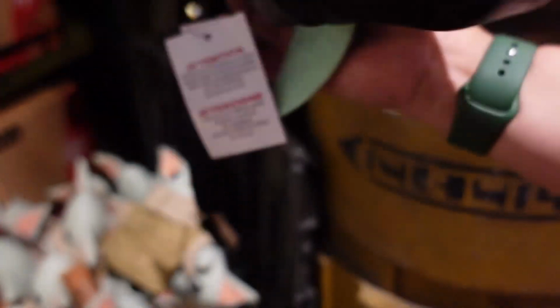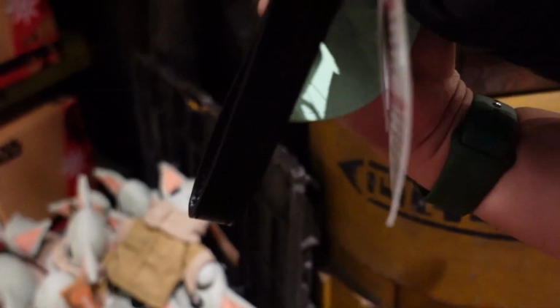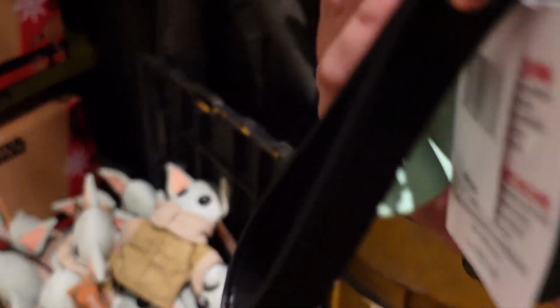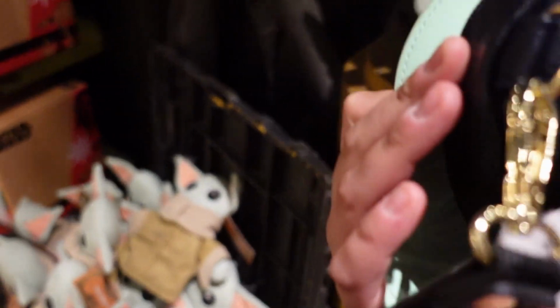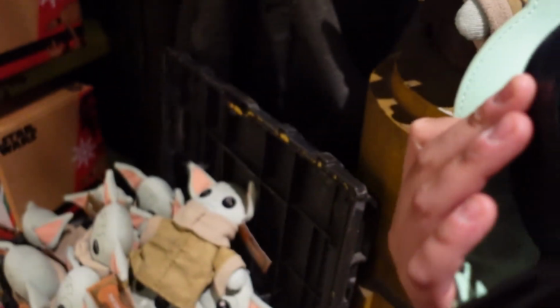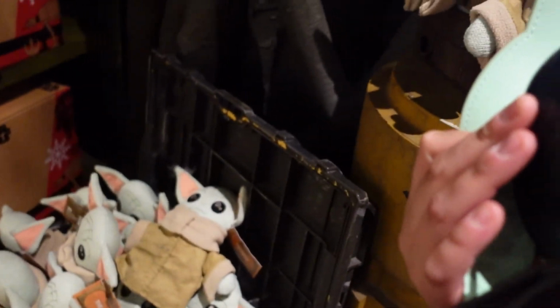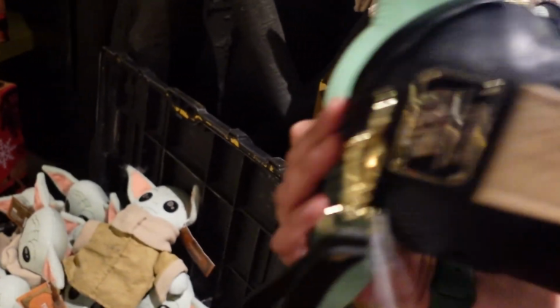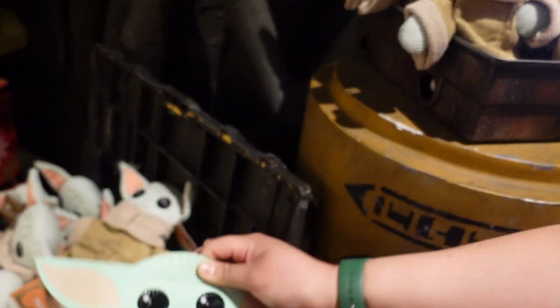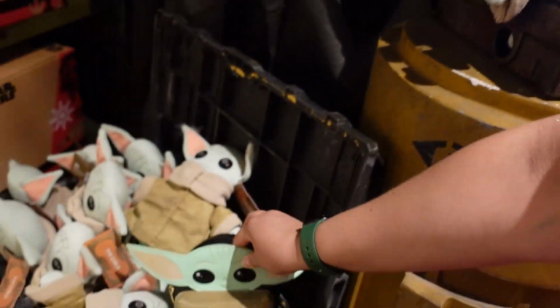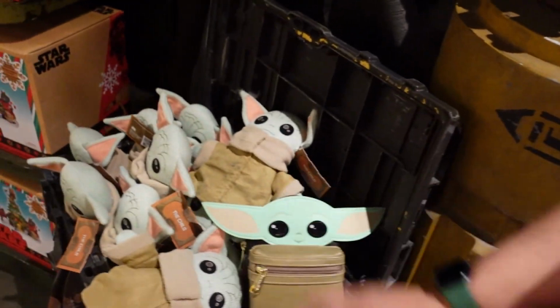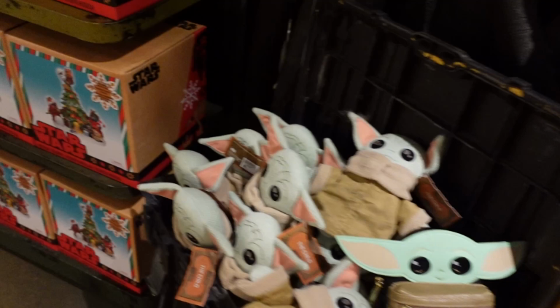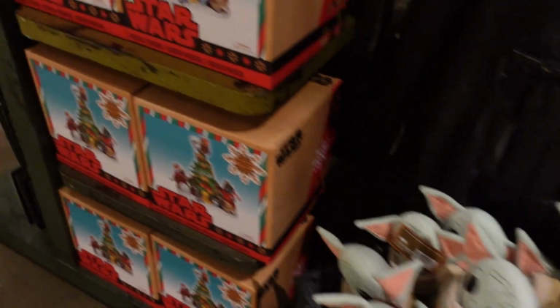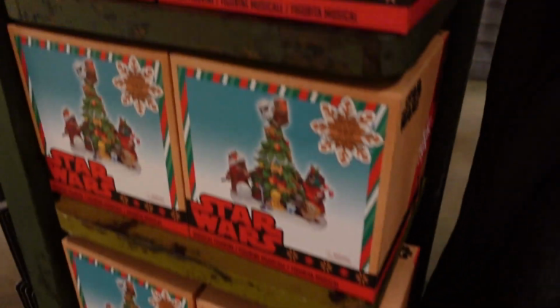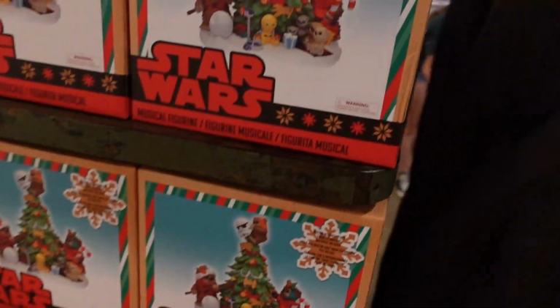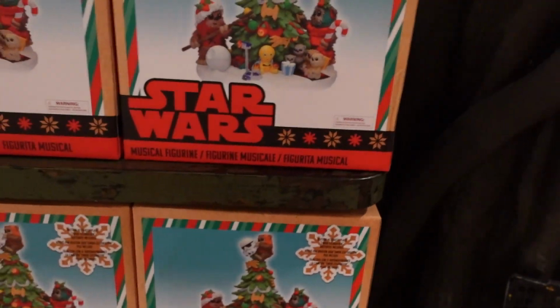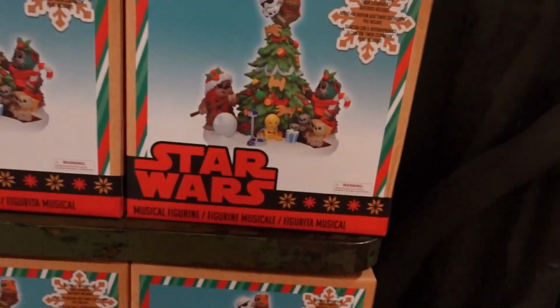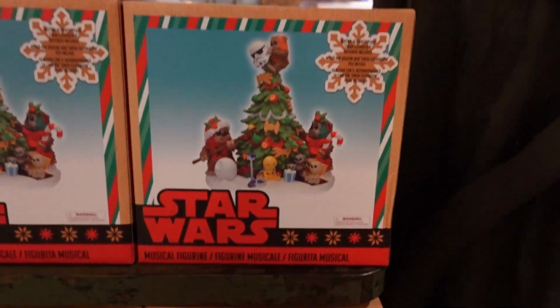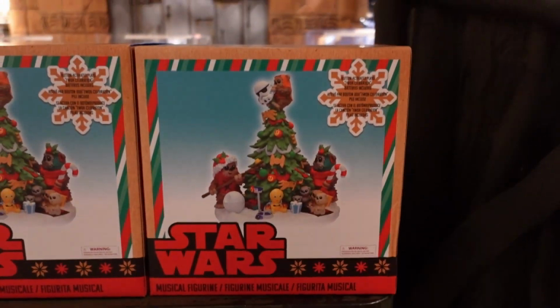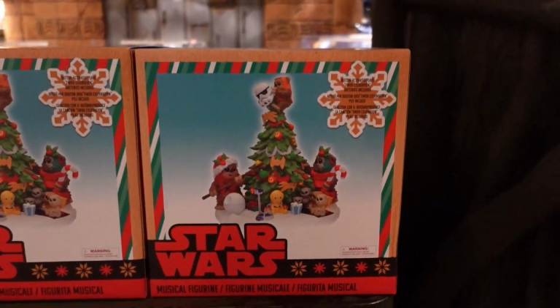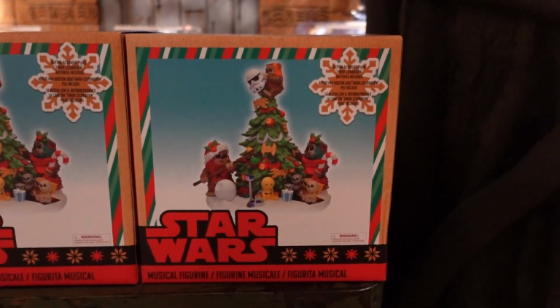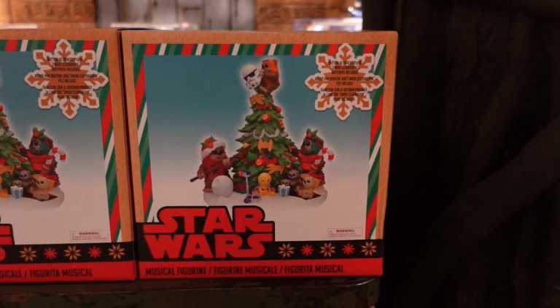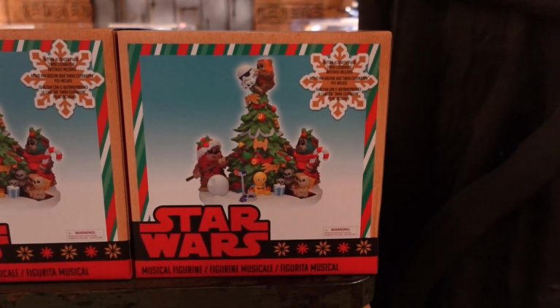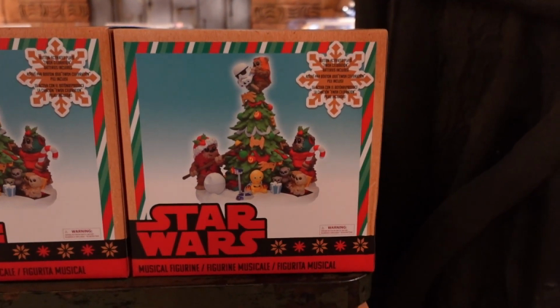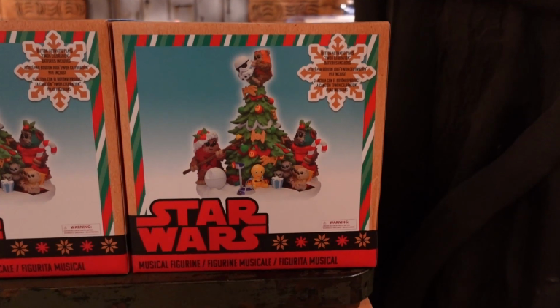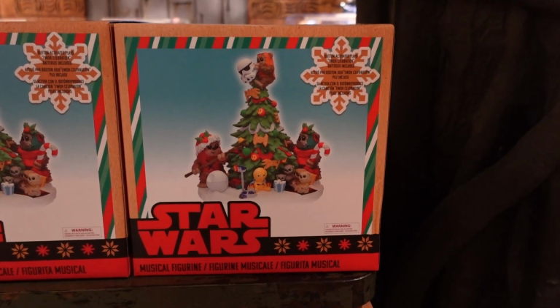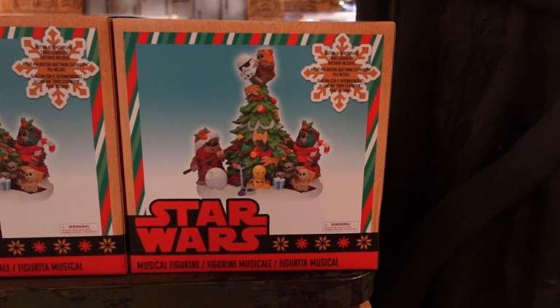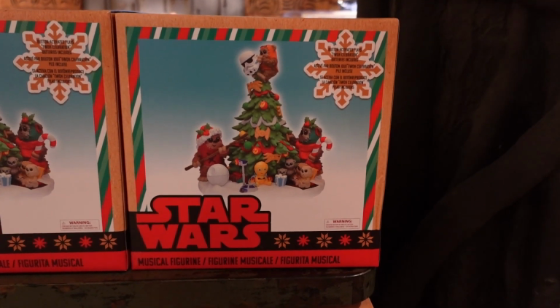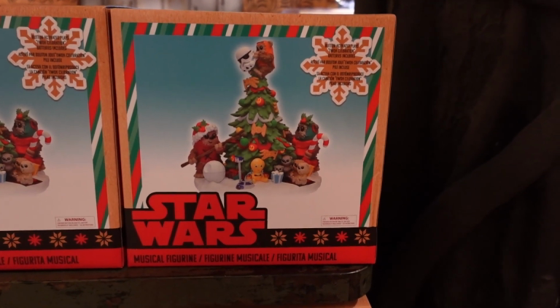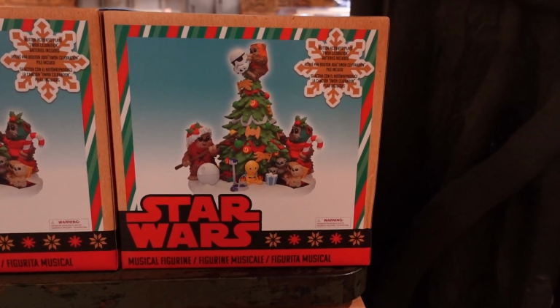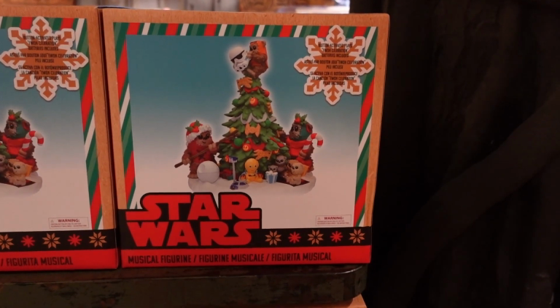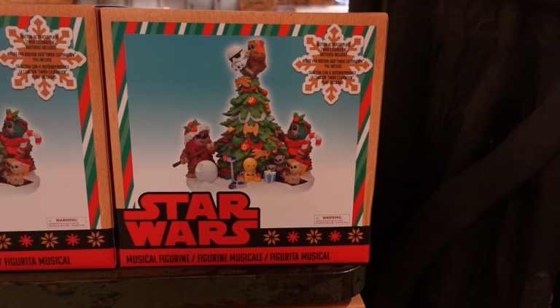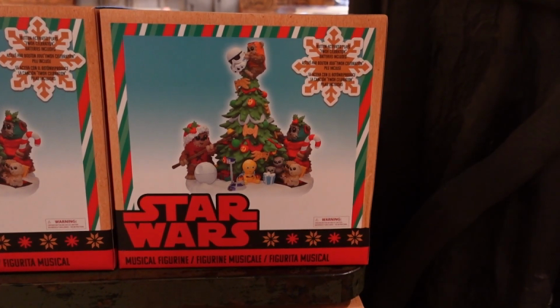I like Rogu - $45, not too bad. This is new, I haven't seen this before. This is a Christmas Star Wars musical figurine and it's got some Ewoks and stuff.